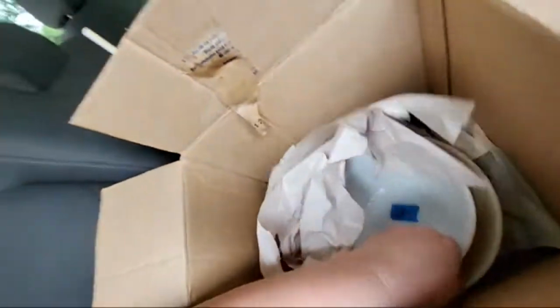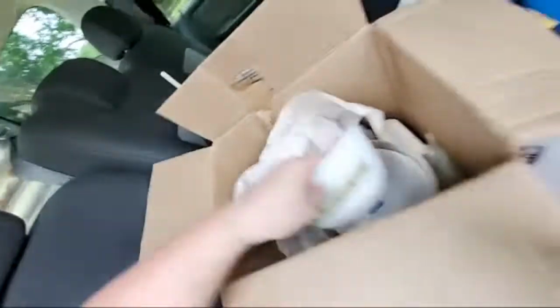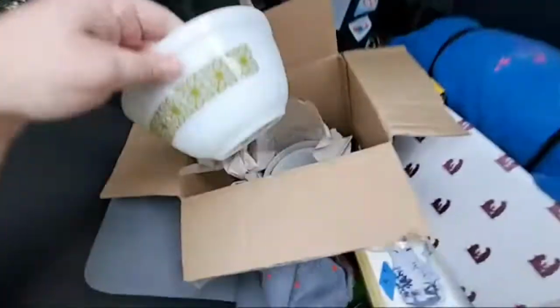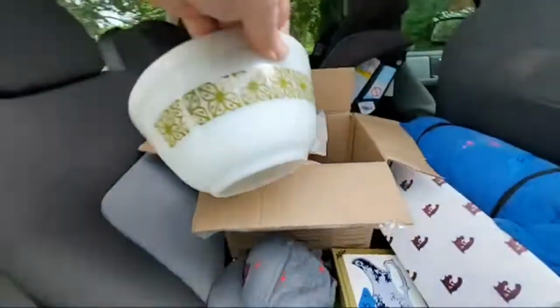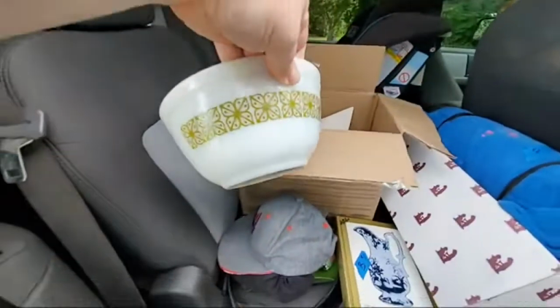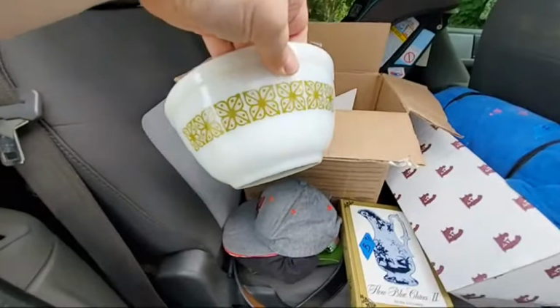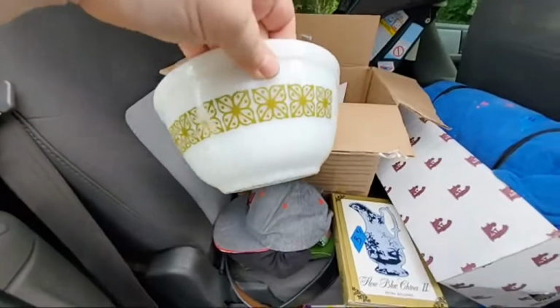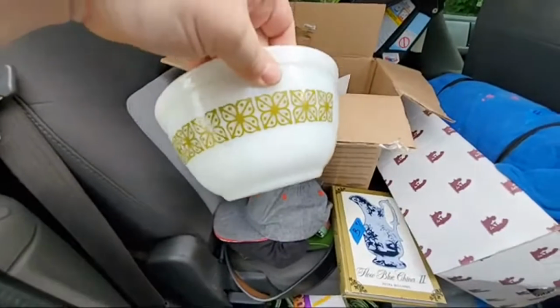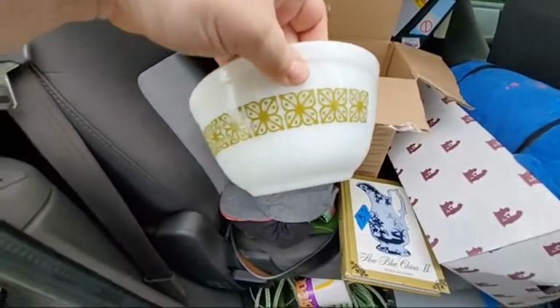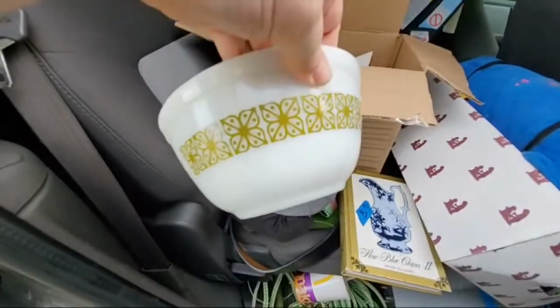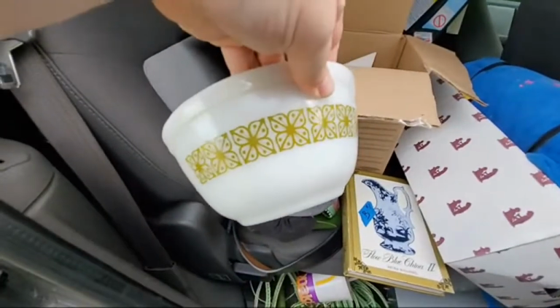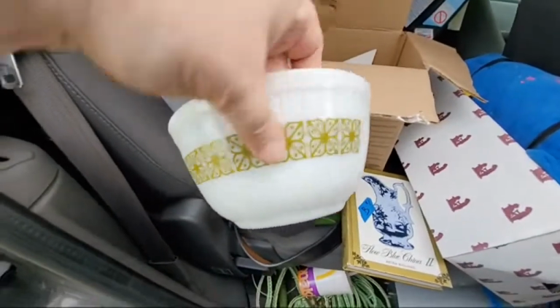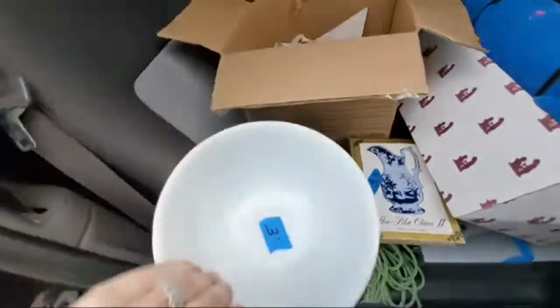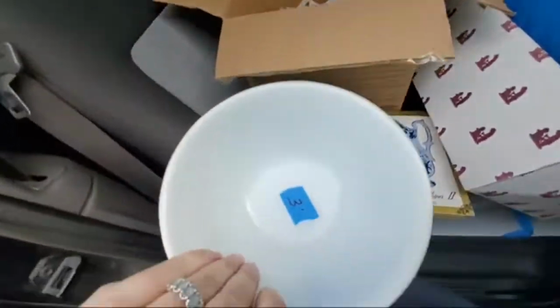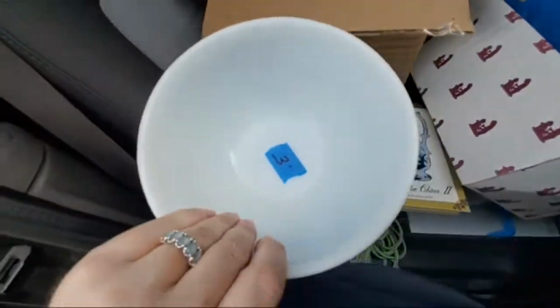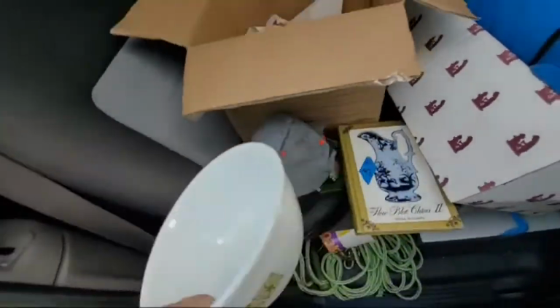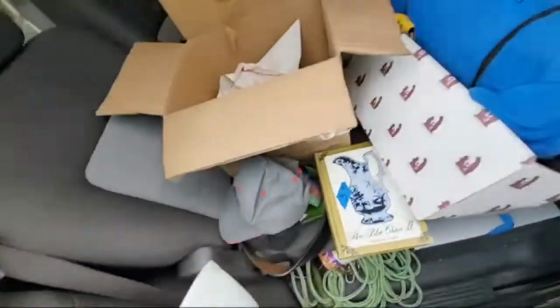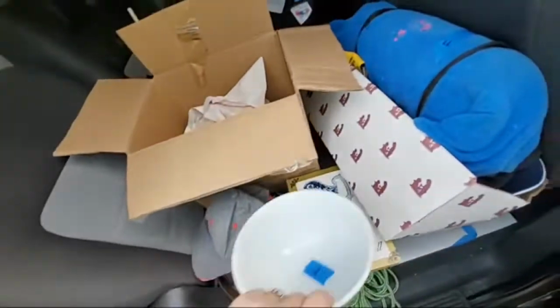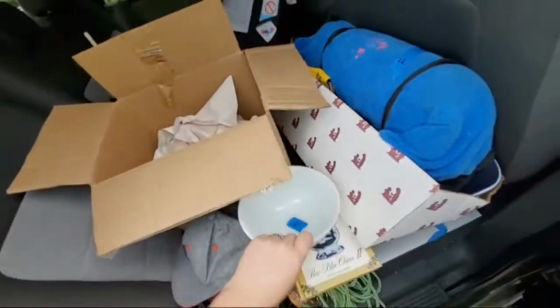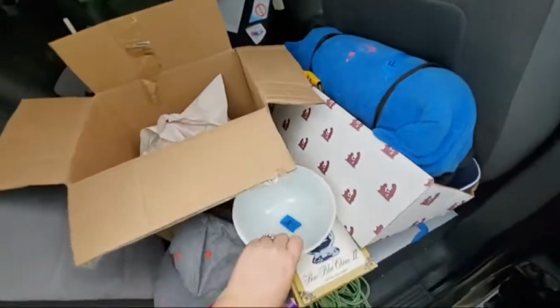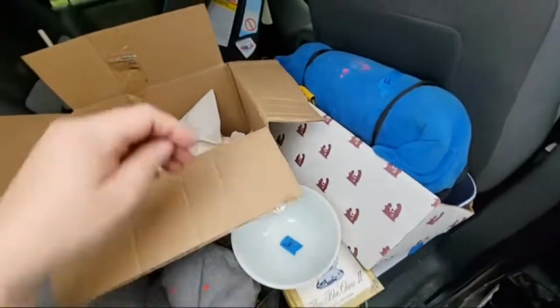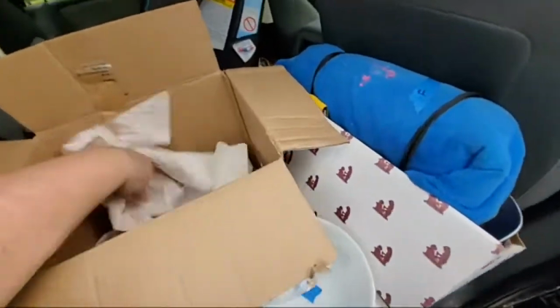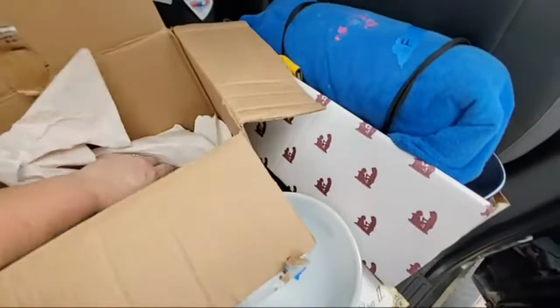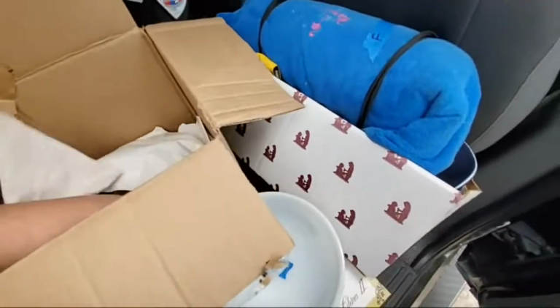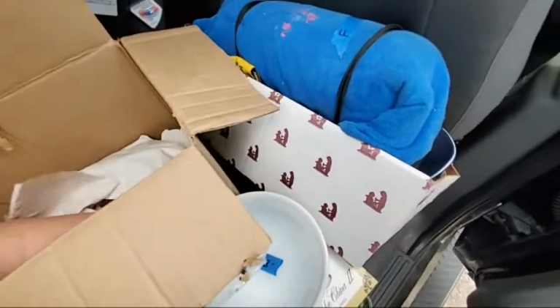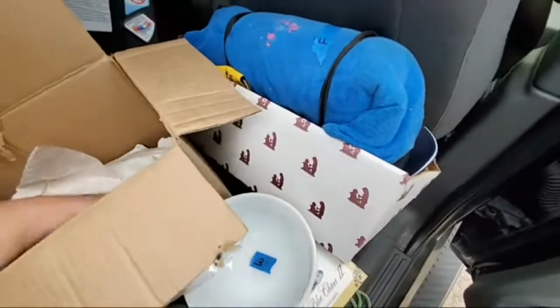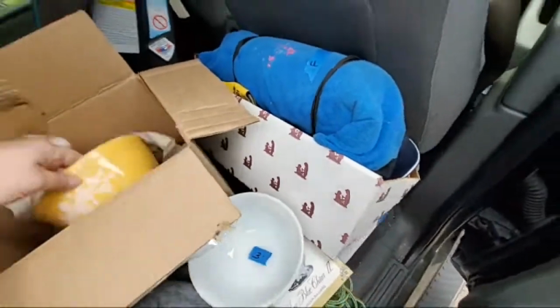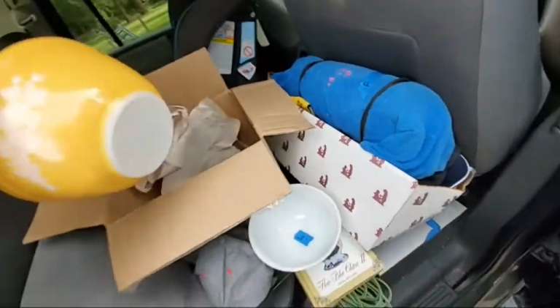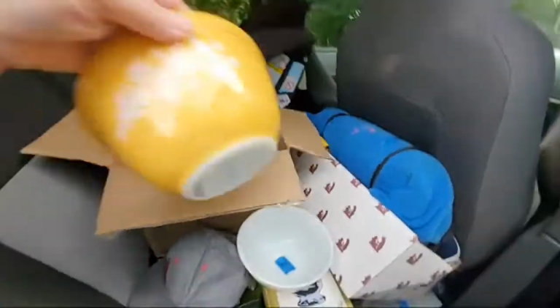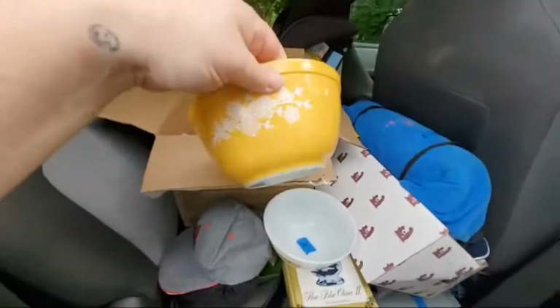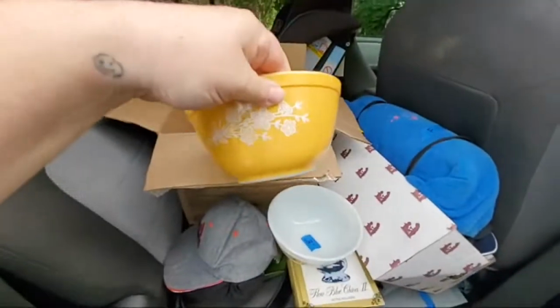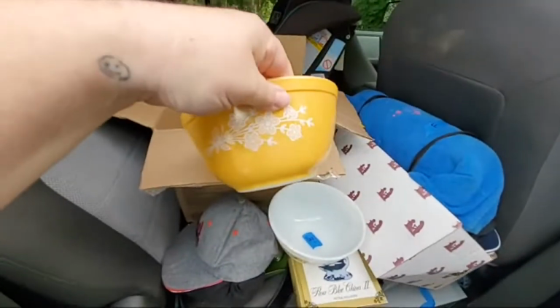I got me some Pyrex. That one was three dollars — I don't know if I overpaid for this Pyrex, I just kind of grabbed it. There's another Pyrex too.